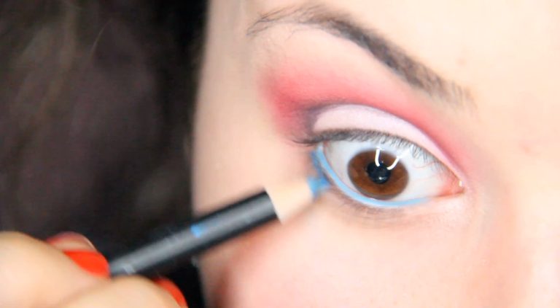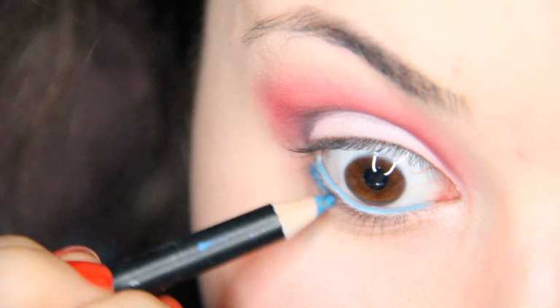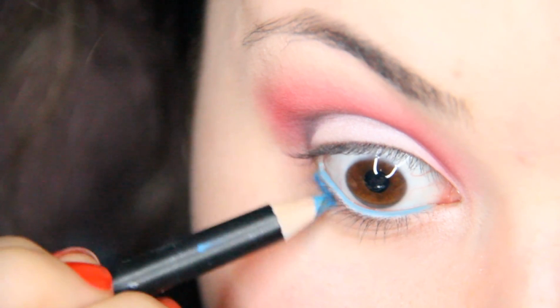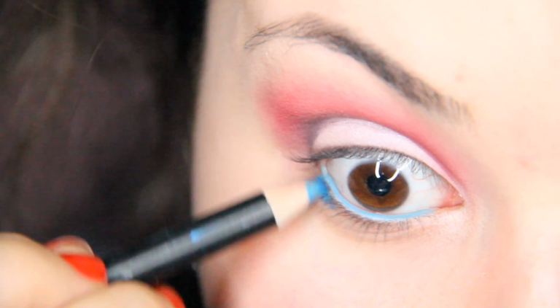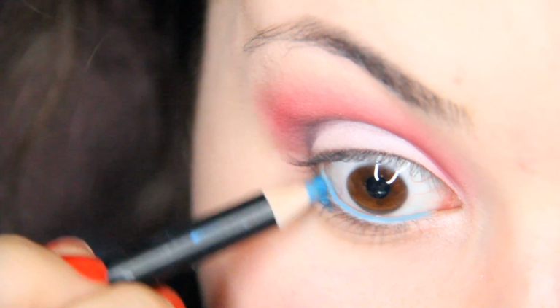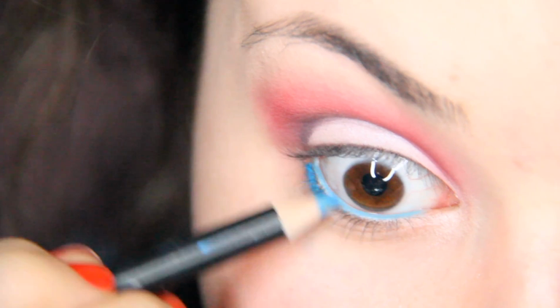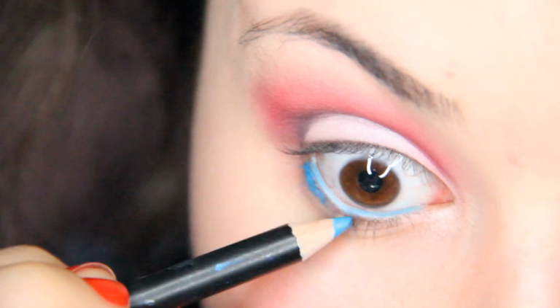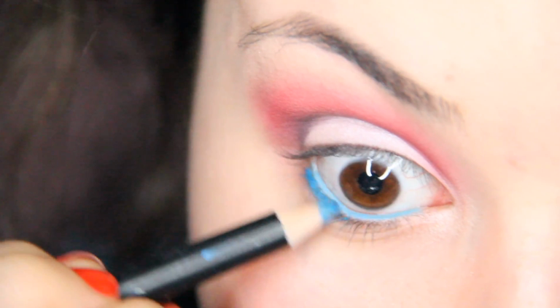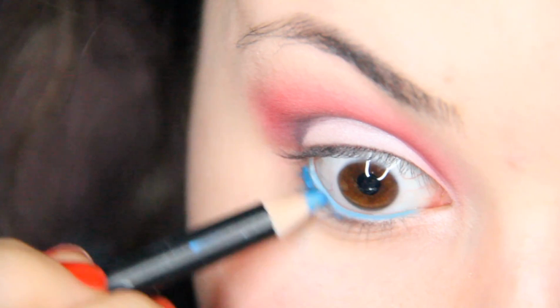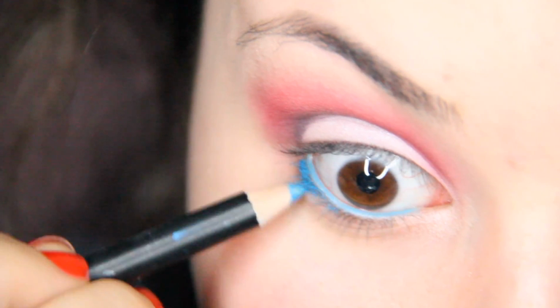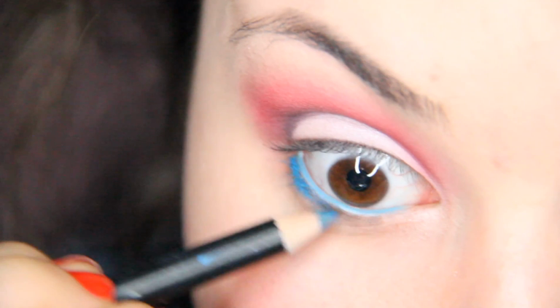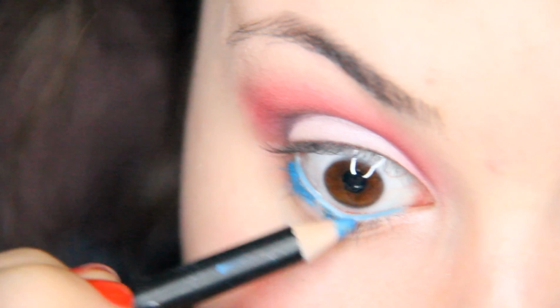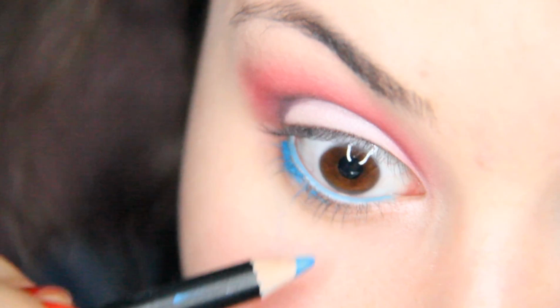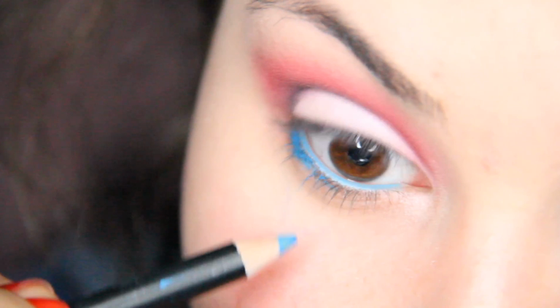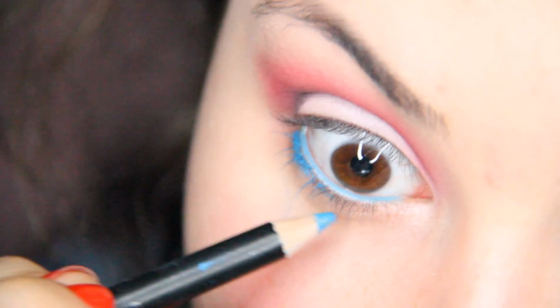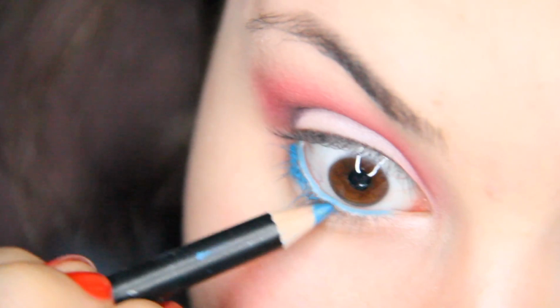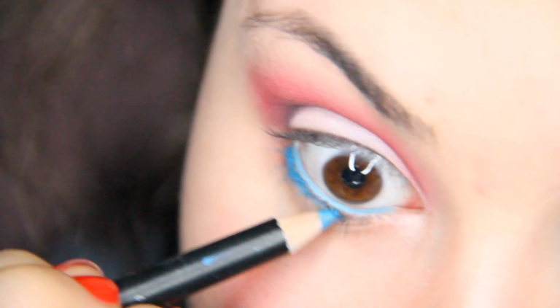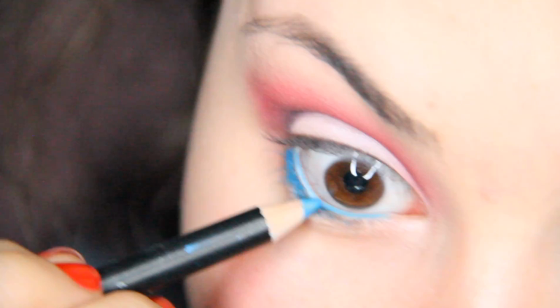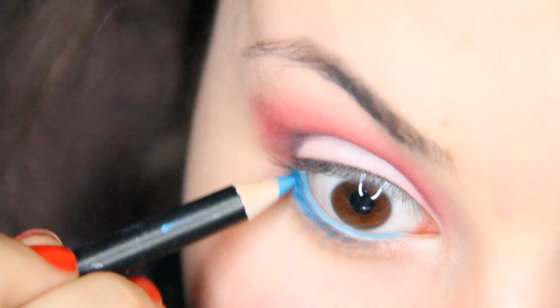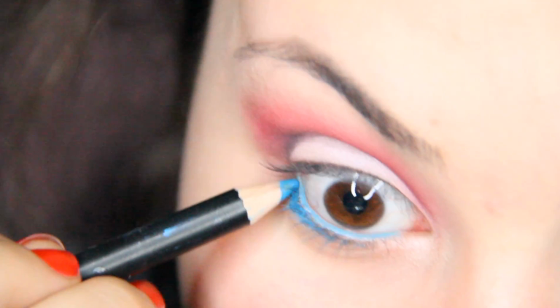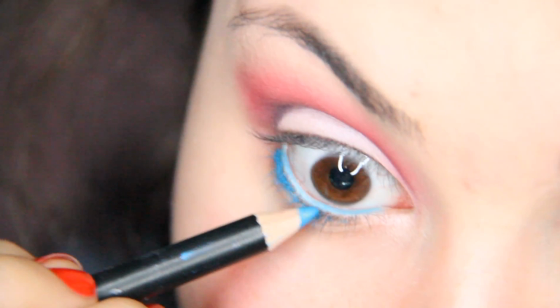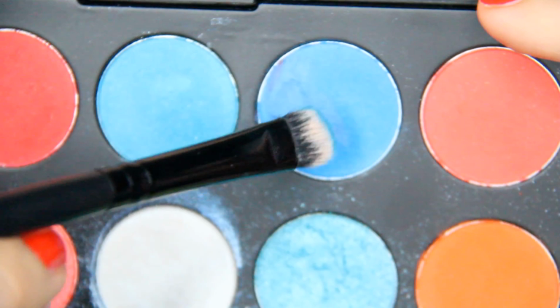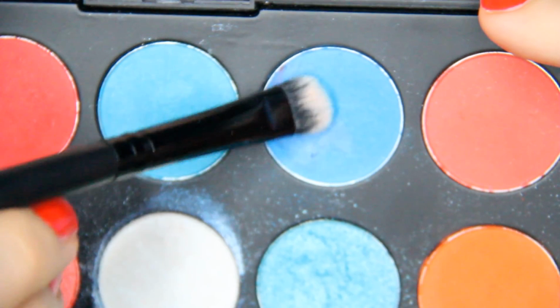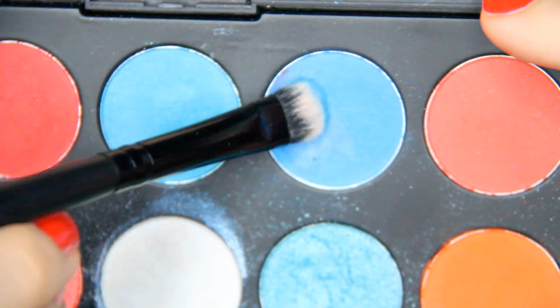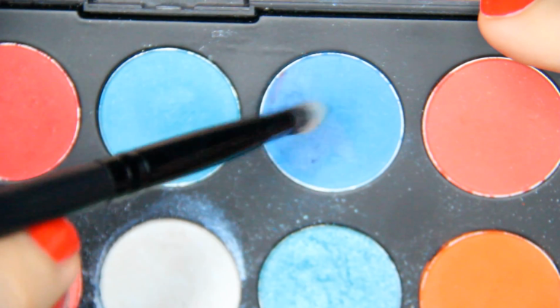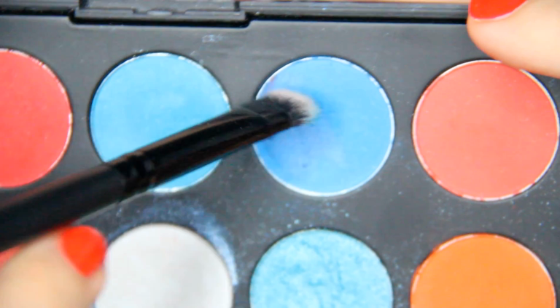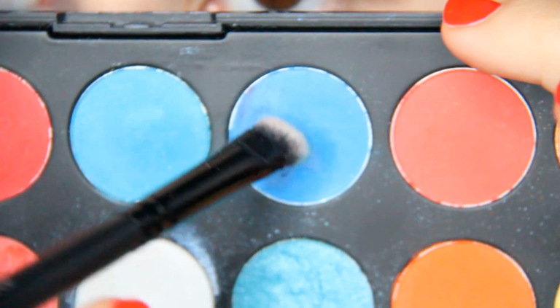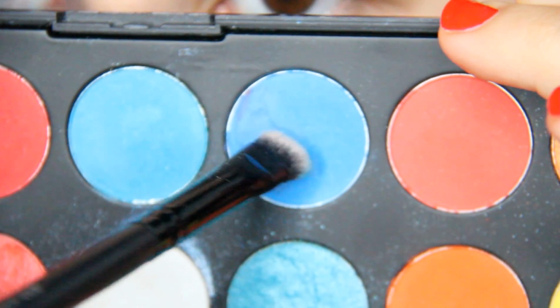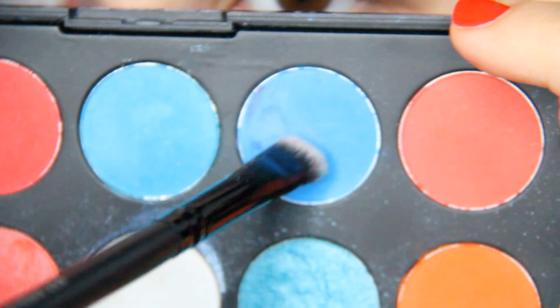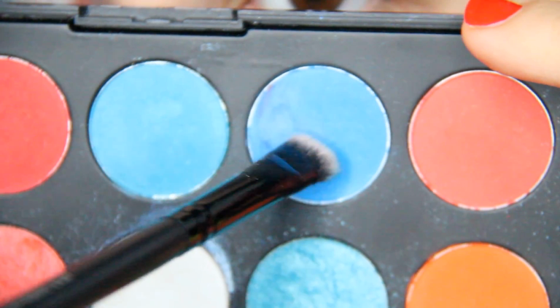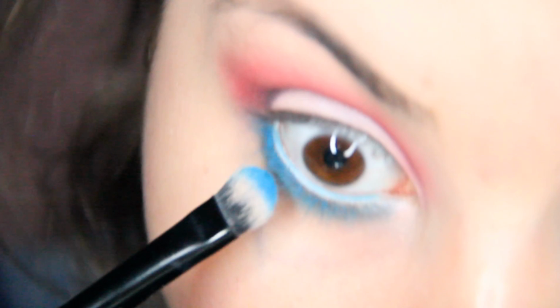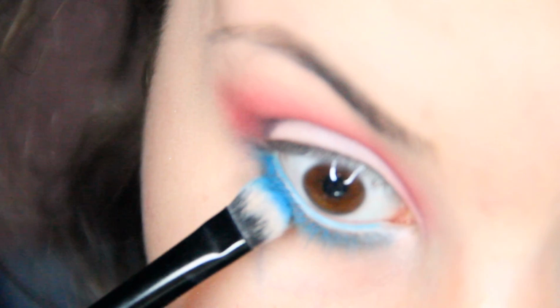Adding a blue pencil to your lower lash line and waterline. And on top of that, adding a blue eyeshadow.